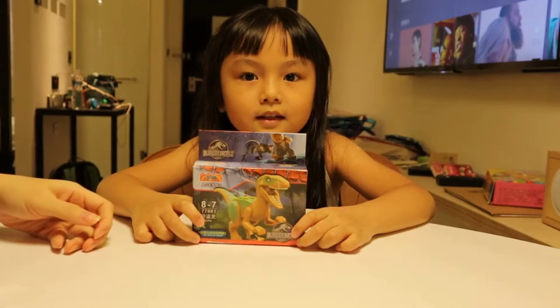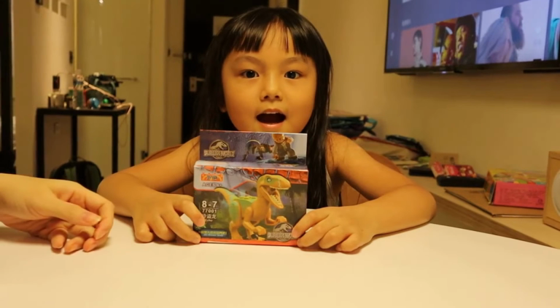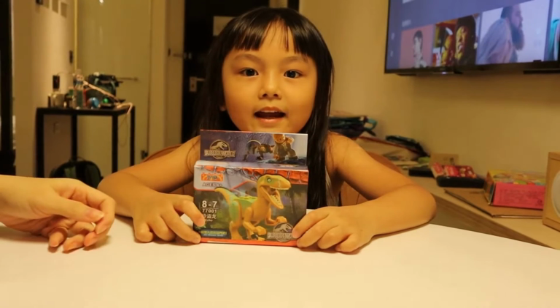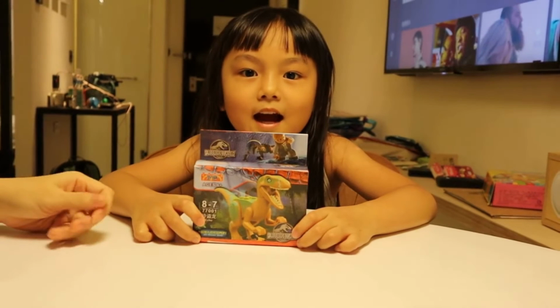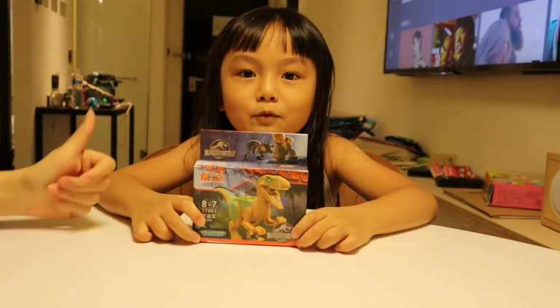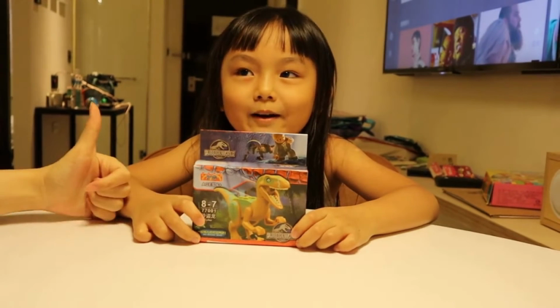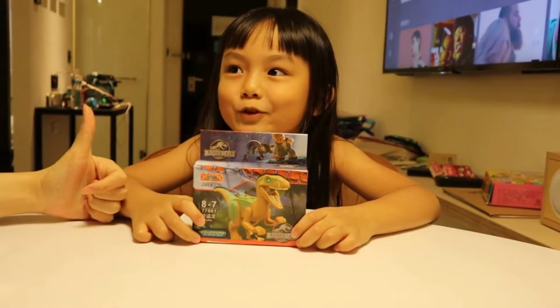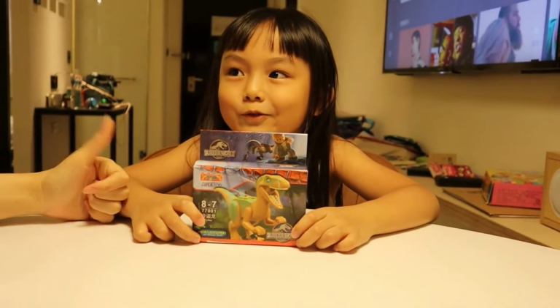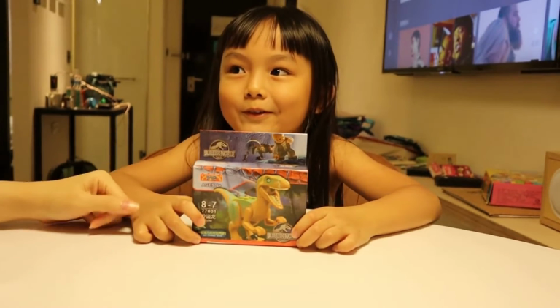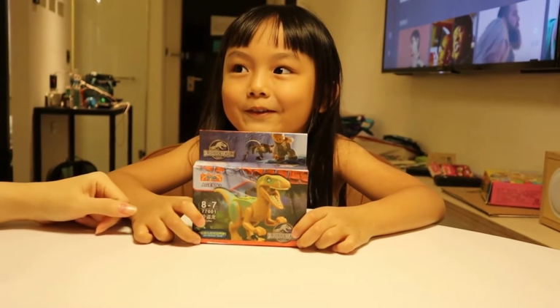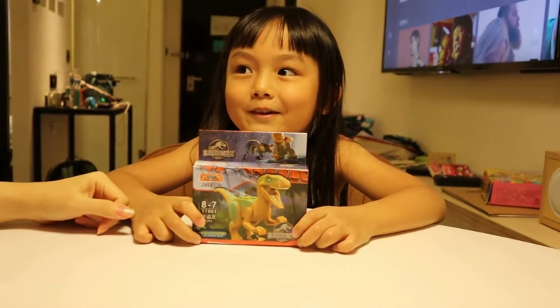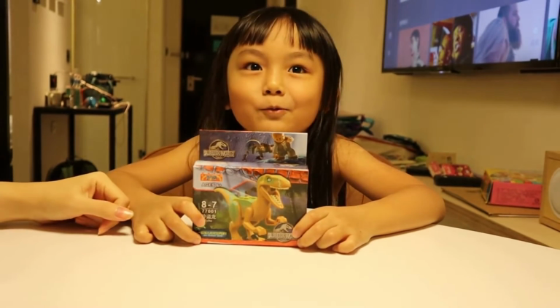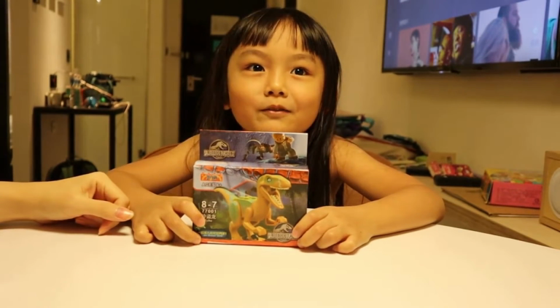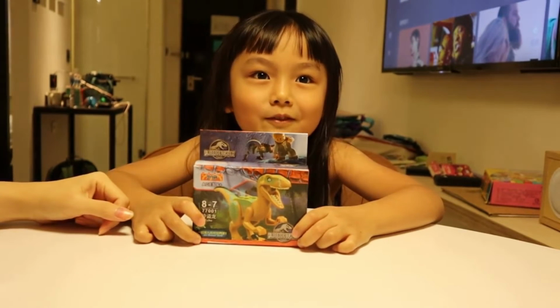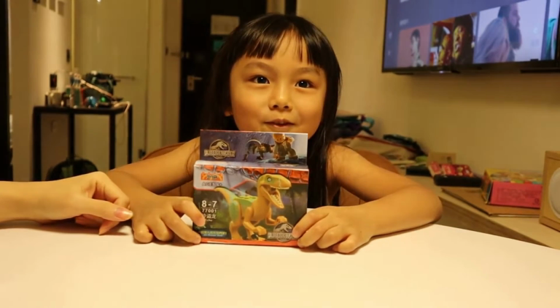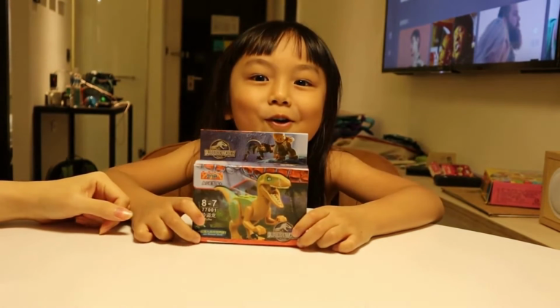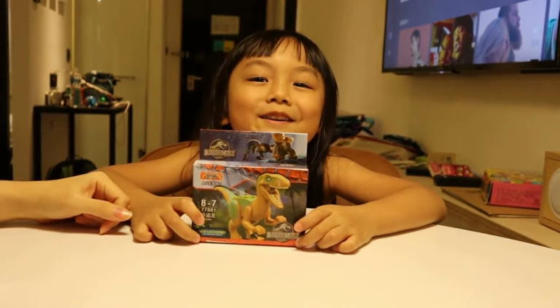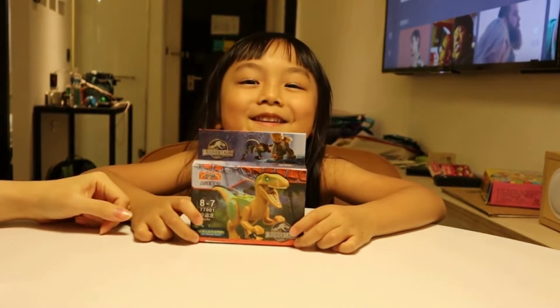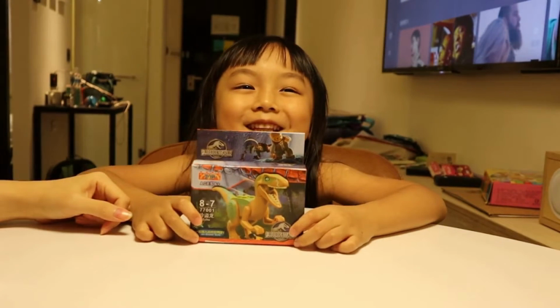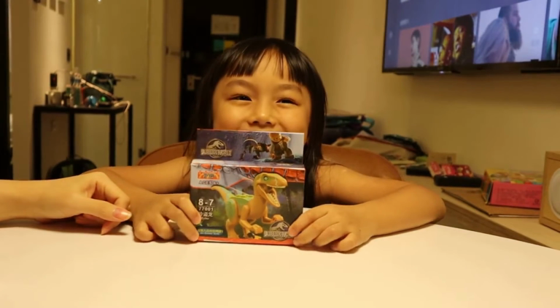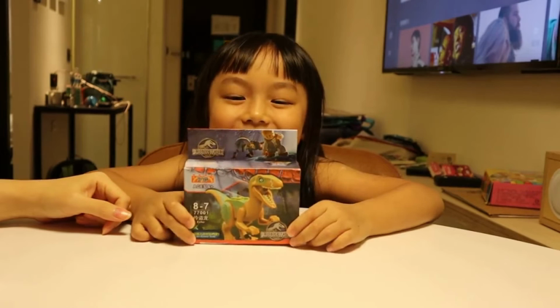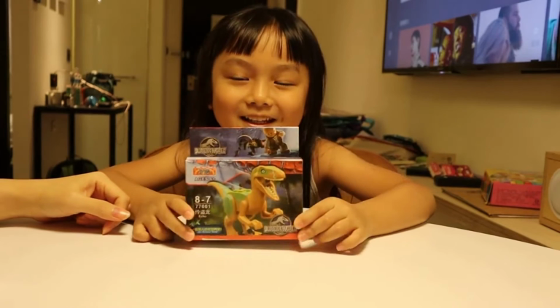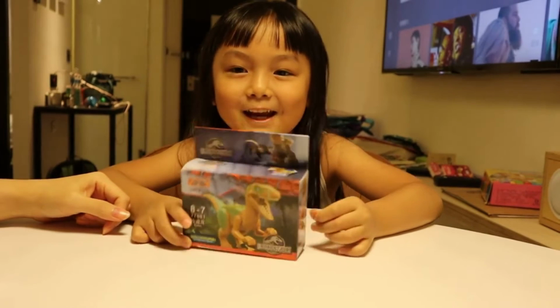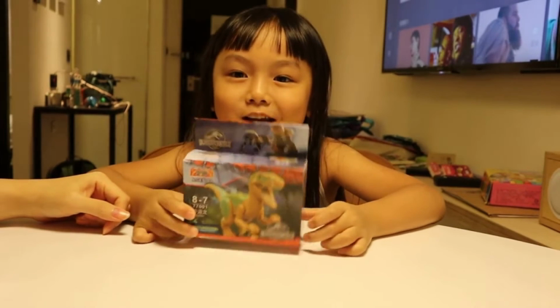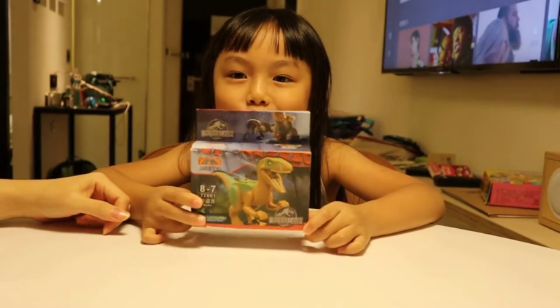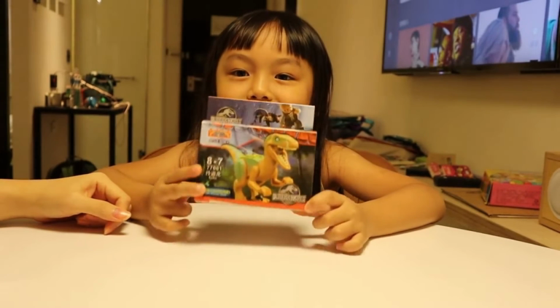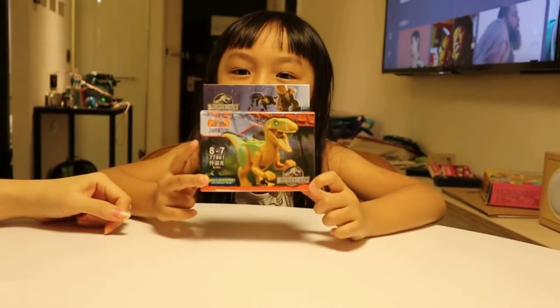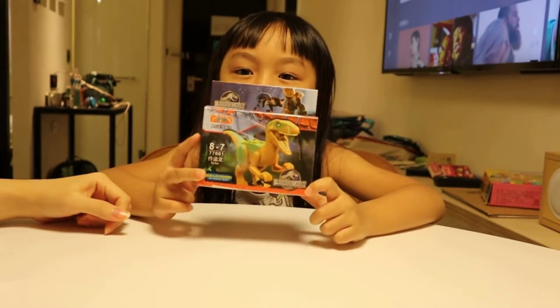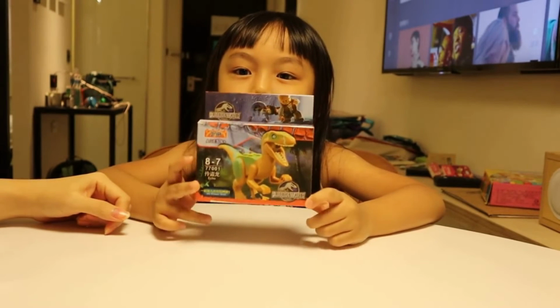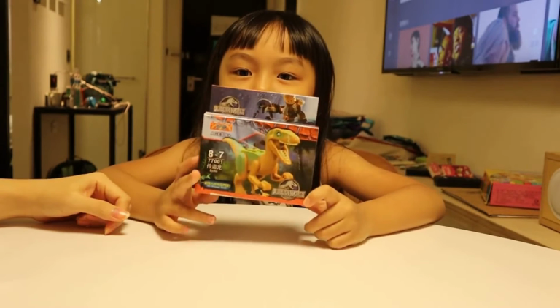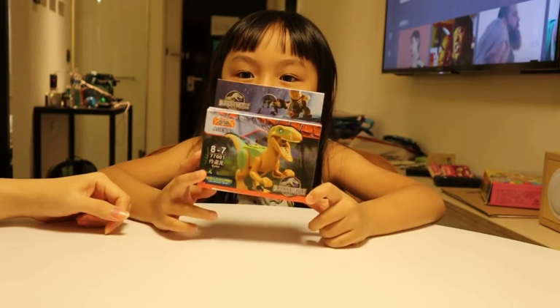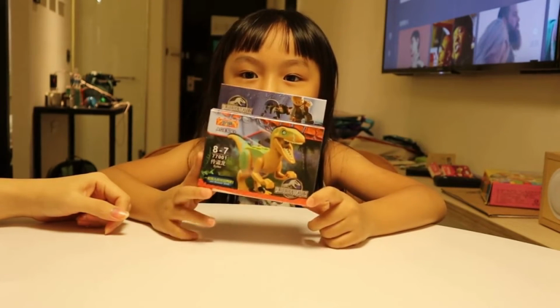Hi guys, welcome to Fun with Toys! Today we're going to open Echo the dinosaur.